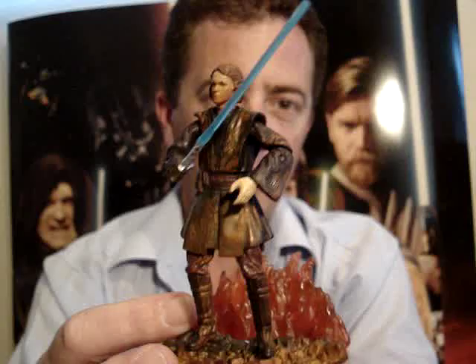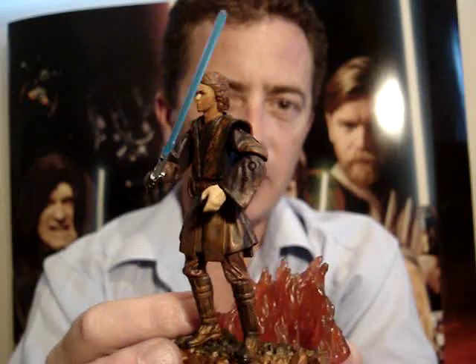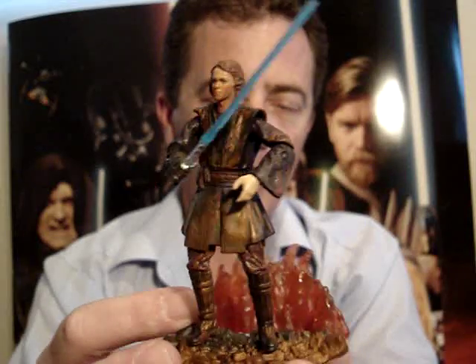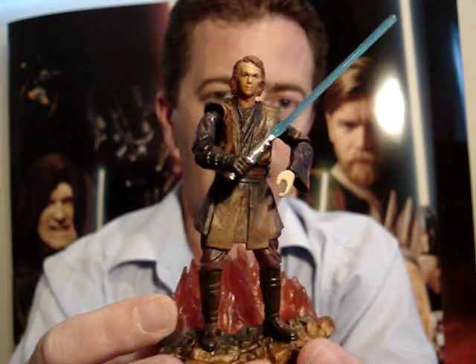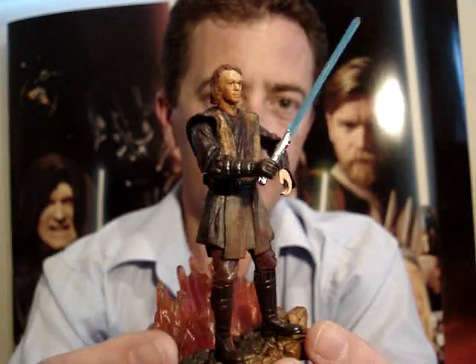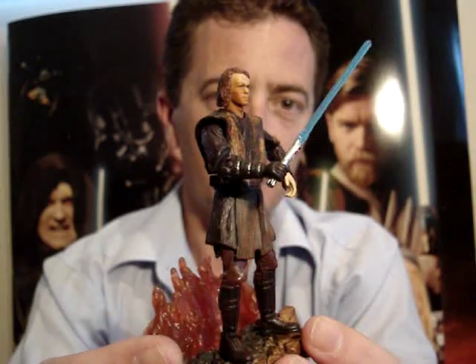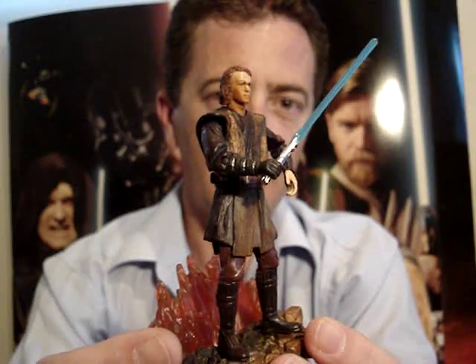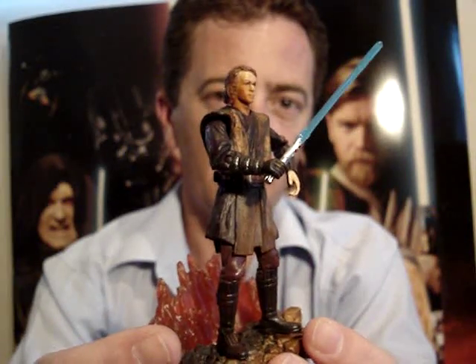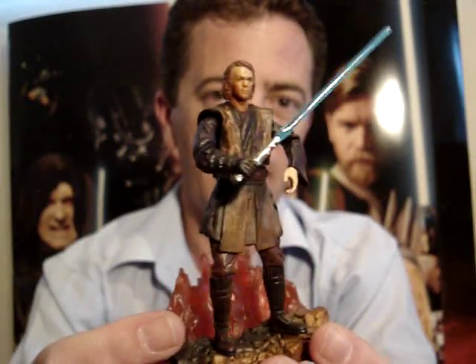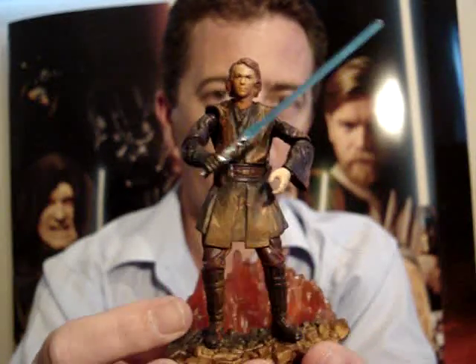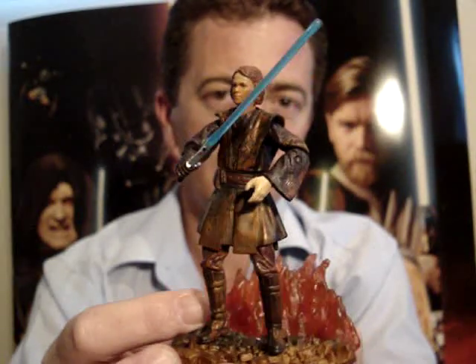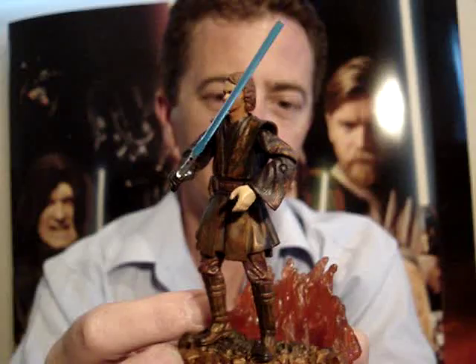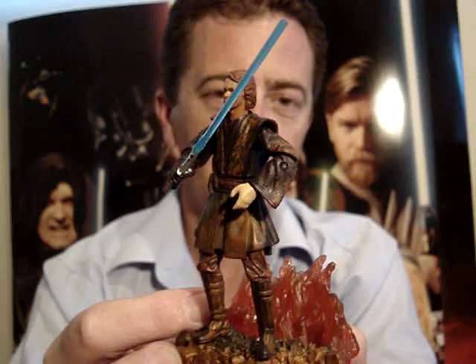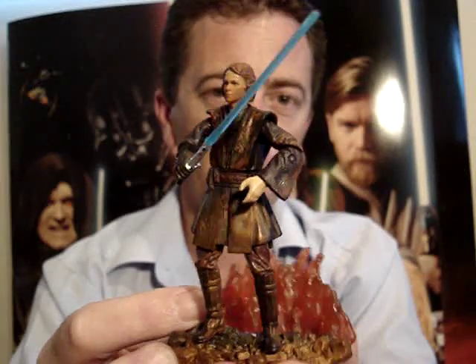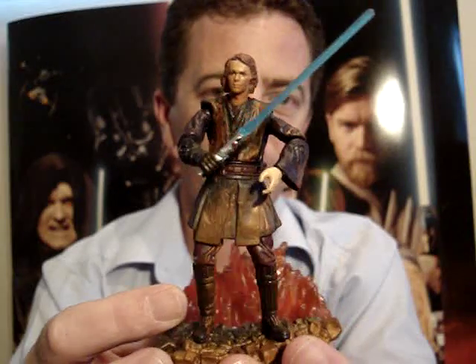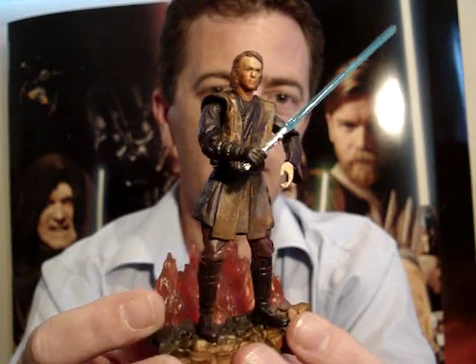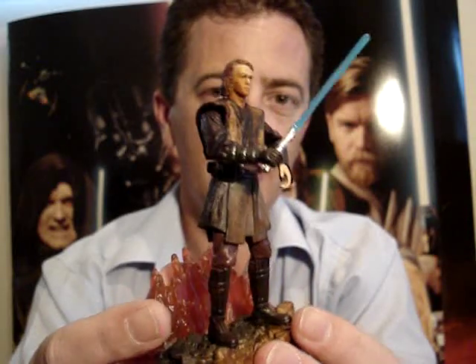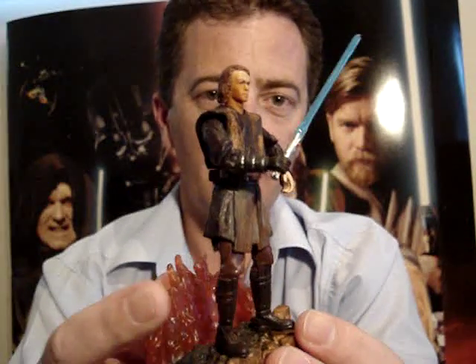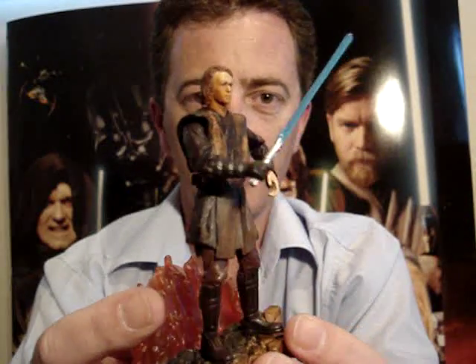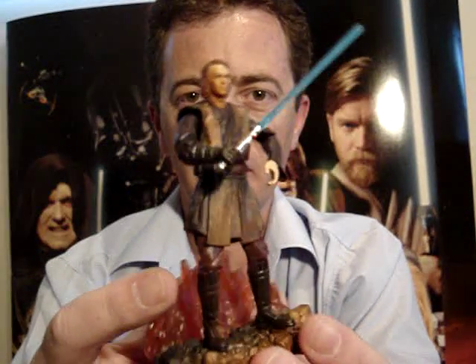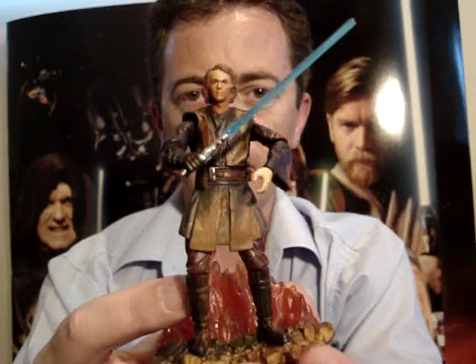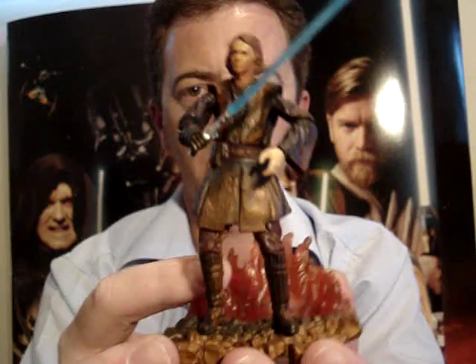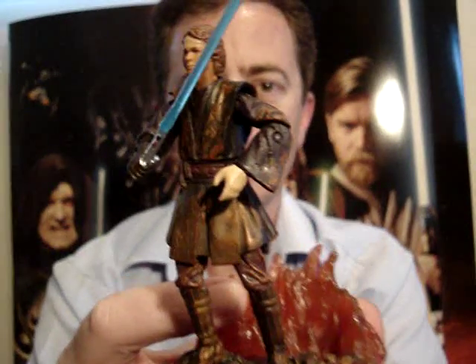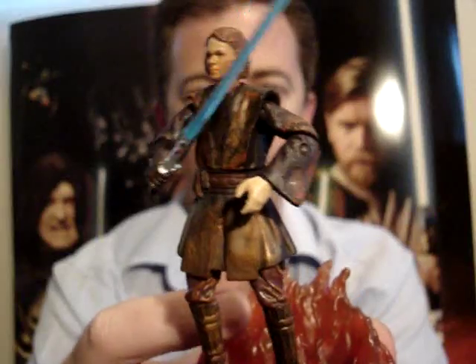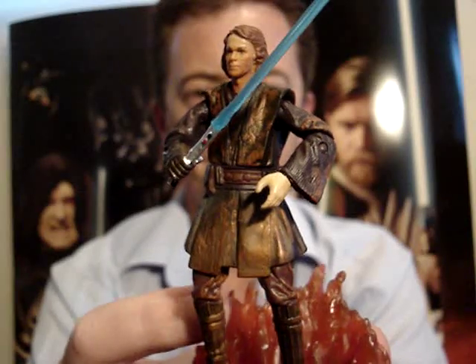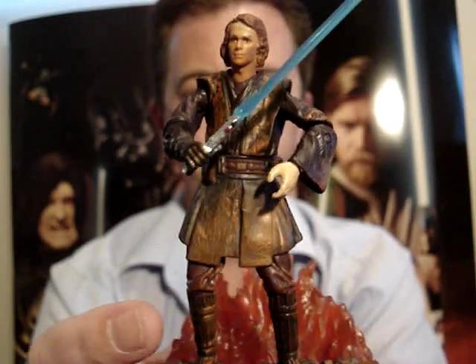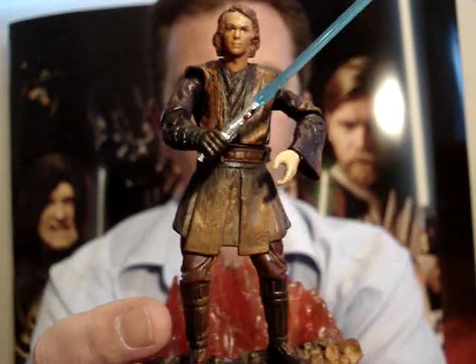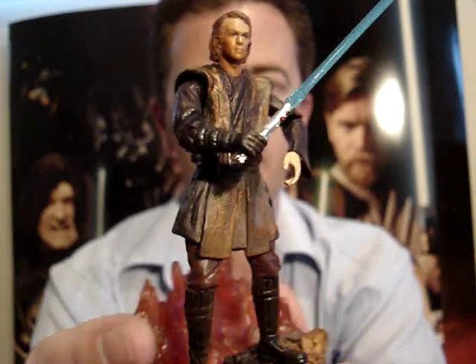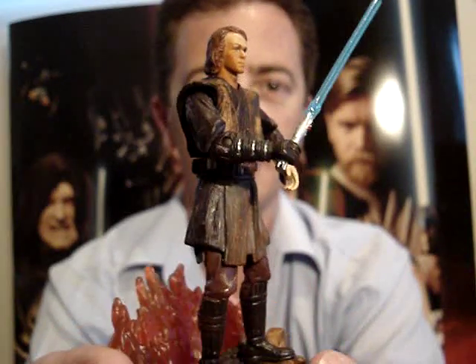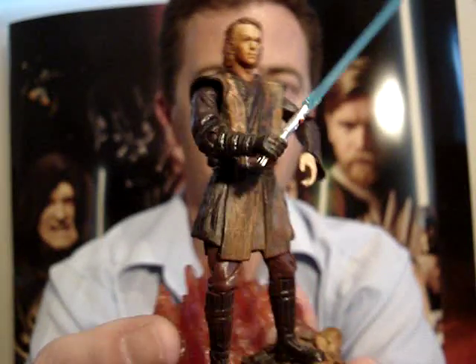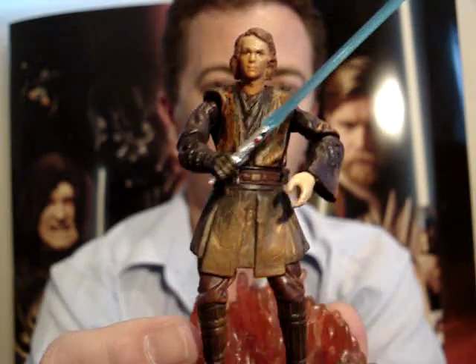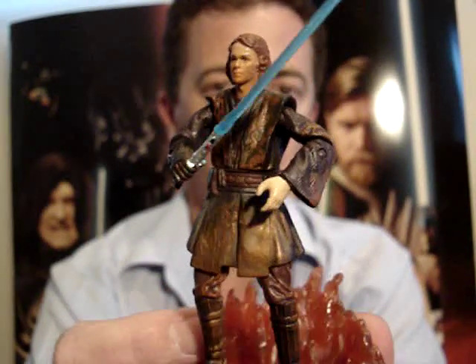I always call him Anakin until he's got the all black armour on — that's when I call him Darth Vader. But obviously at this point in the movie he was Darth Vader, though to me he's still Anakin Skywalker.